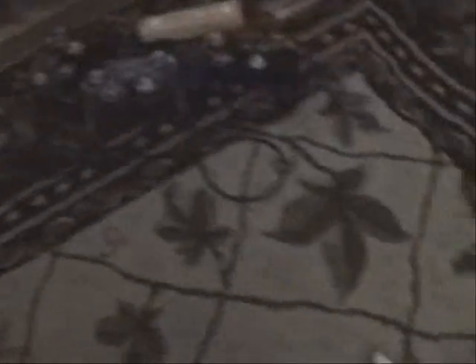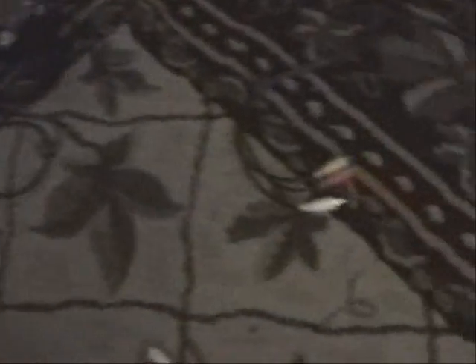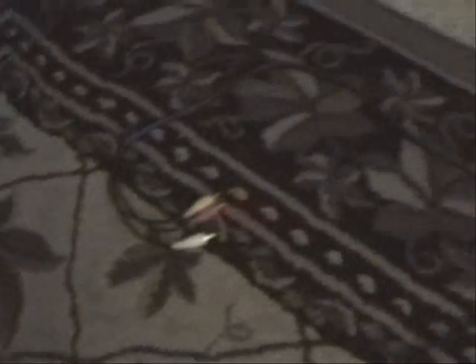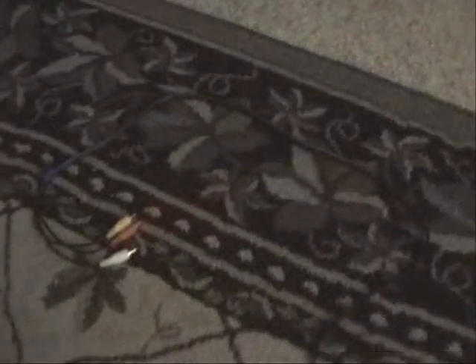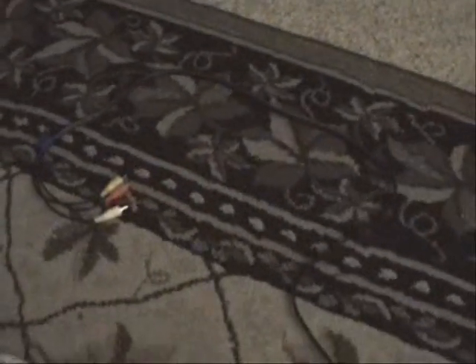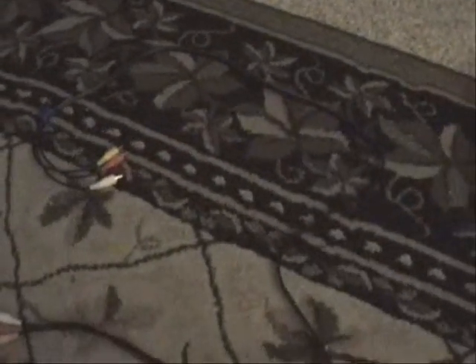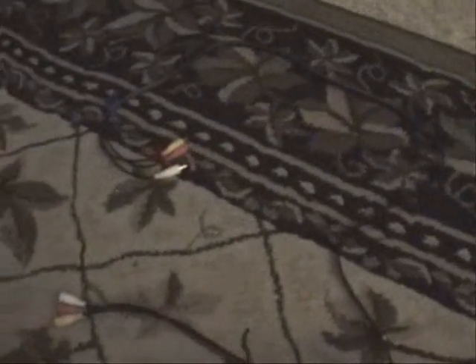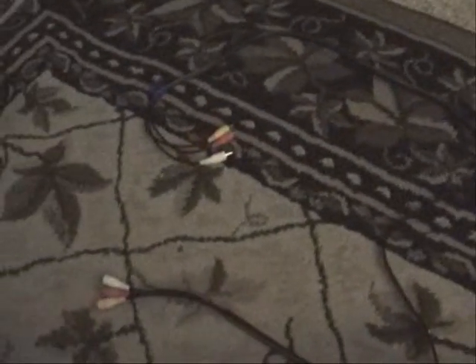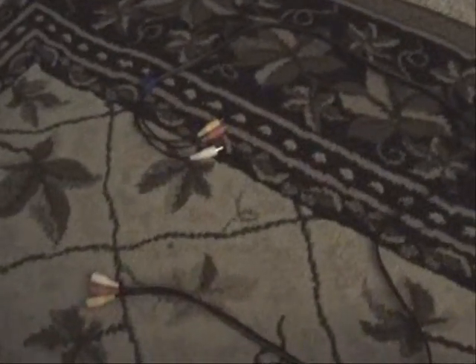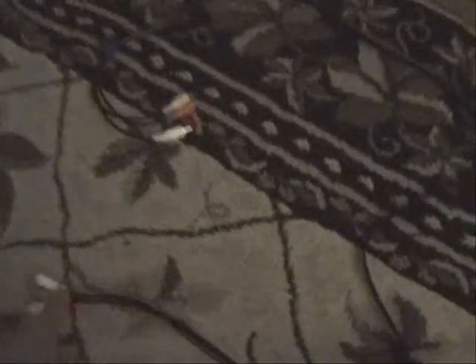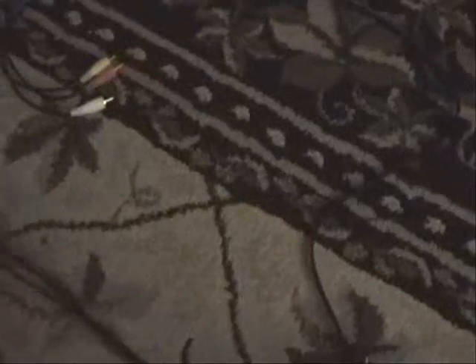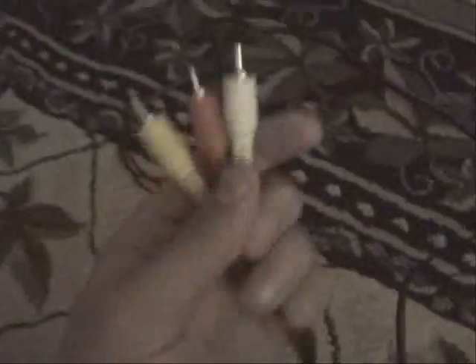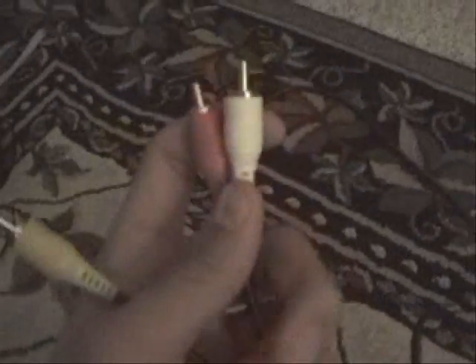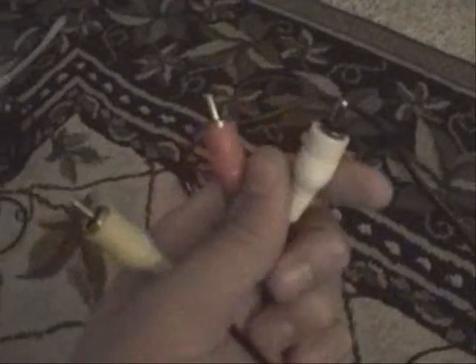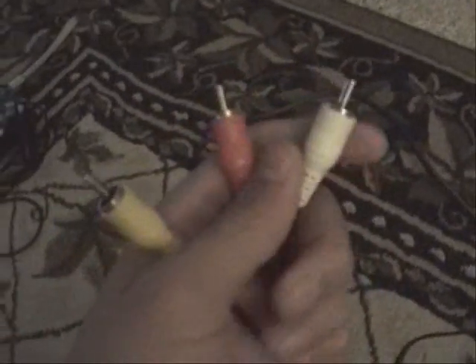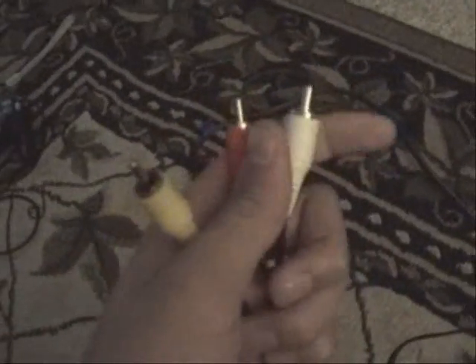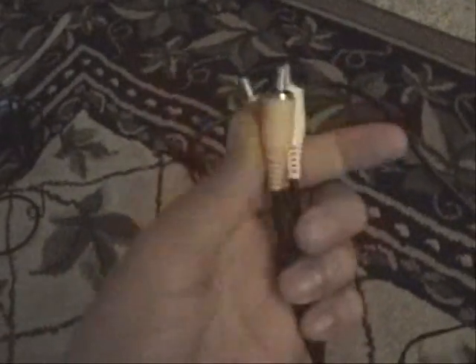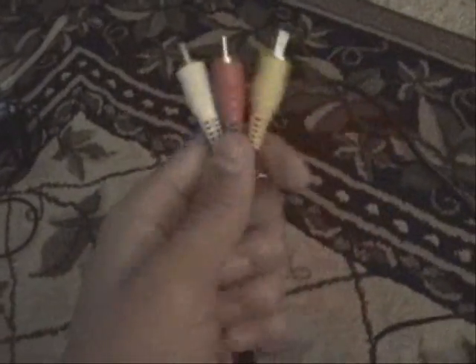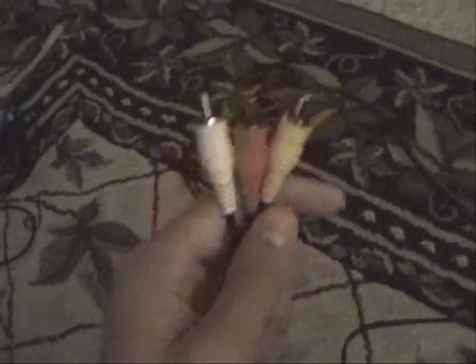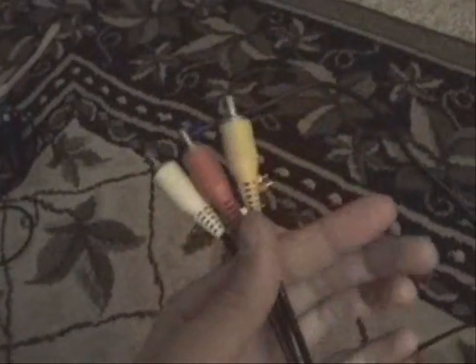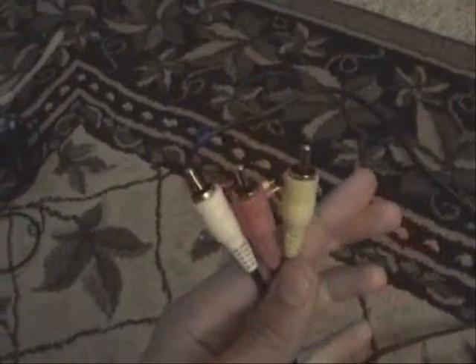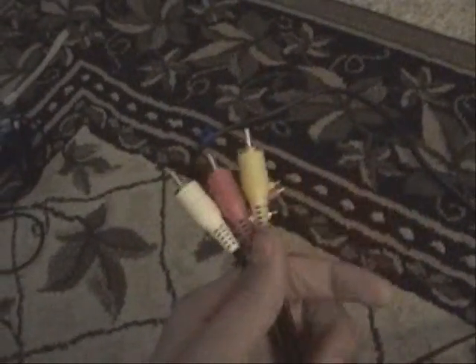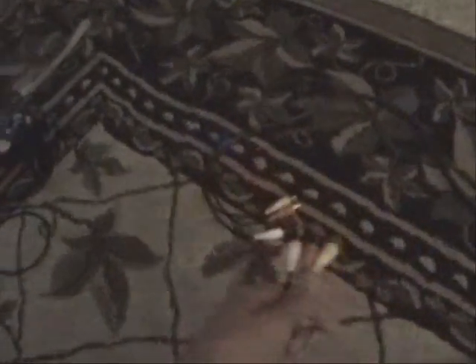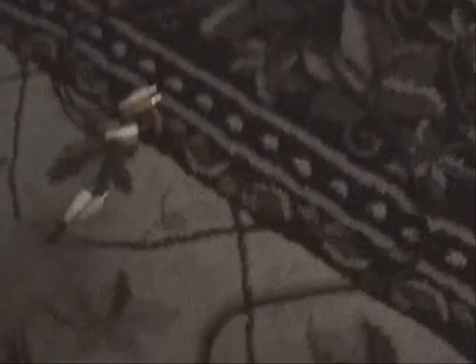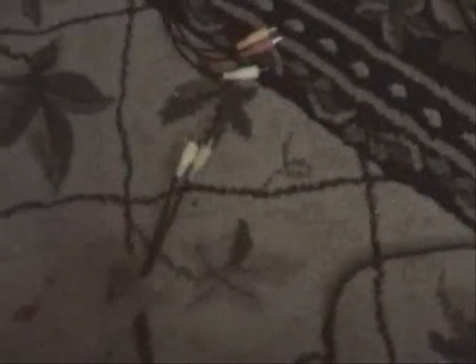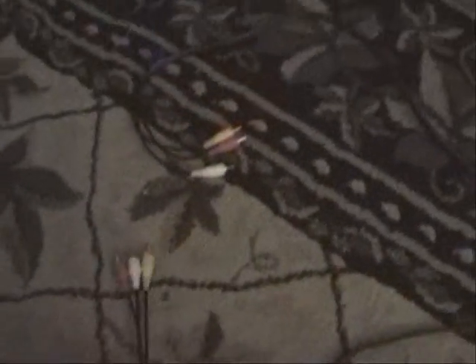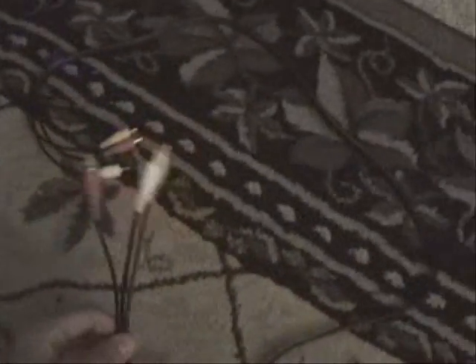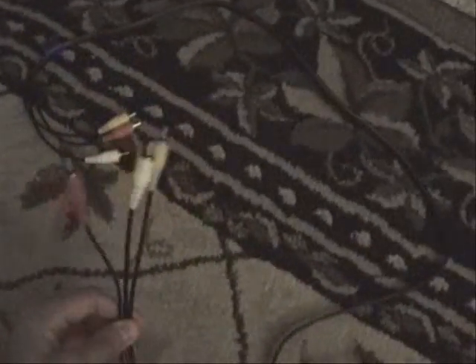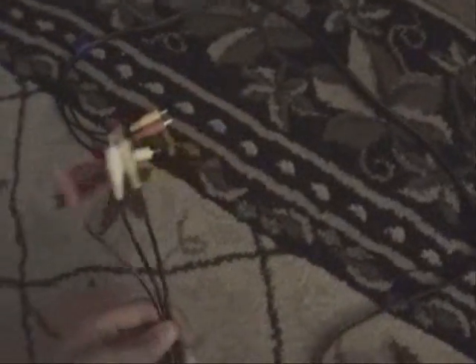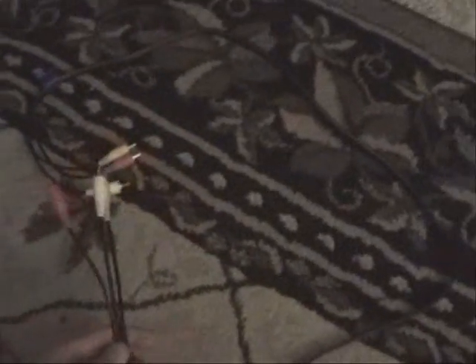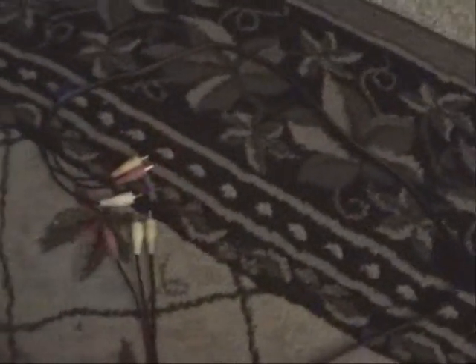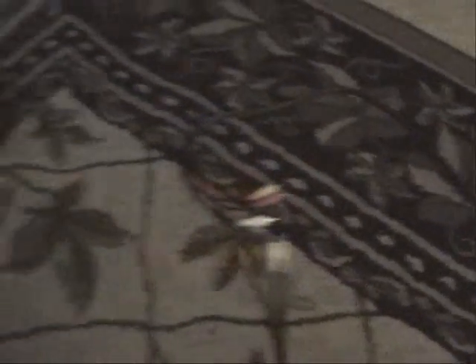First, you're going to need an extra set of AV cables — those are just the white, red, and yellow ones, you know, the ones that come with like your Wii or whatever. These are around five to ten bucks, so they're pretty cheap.